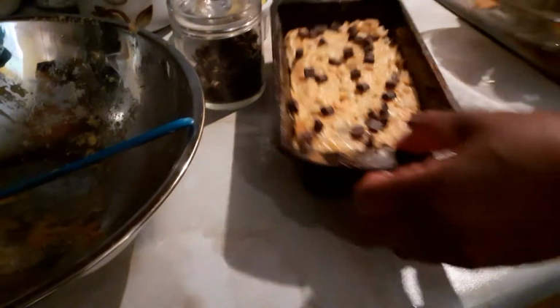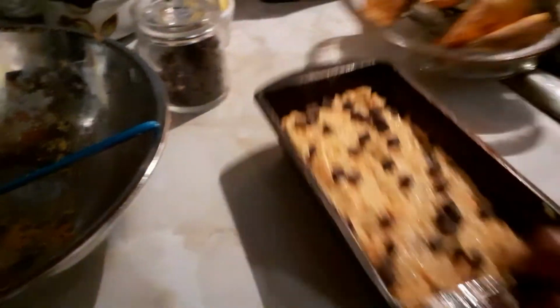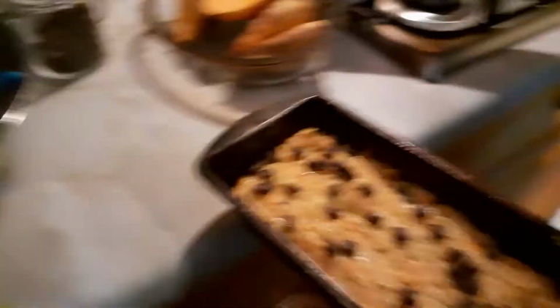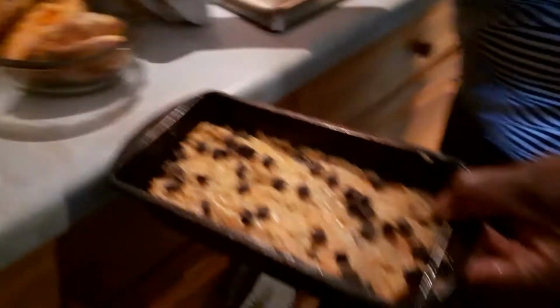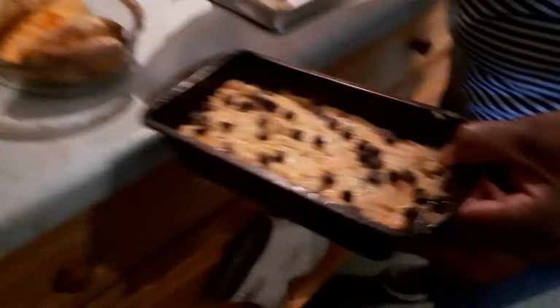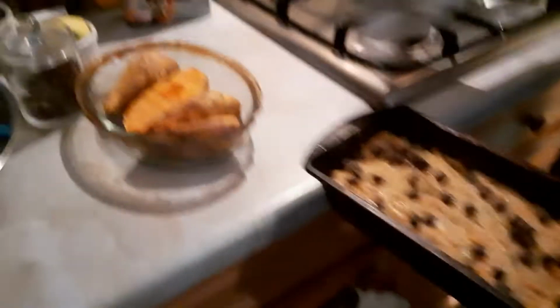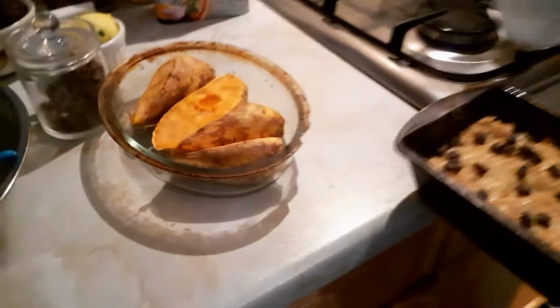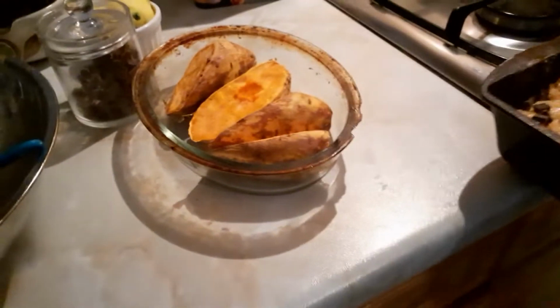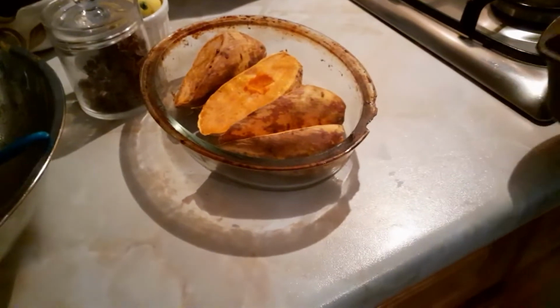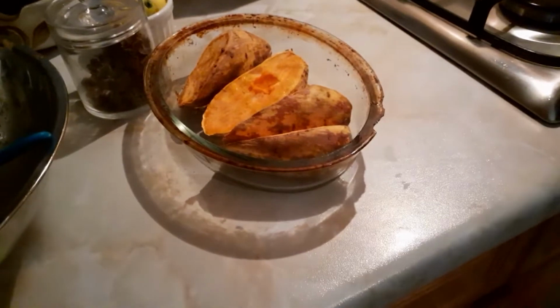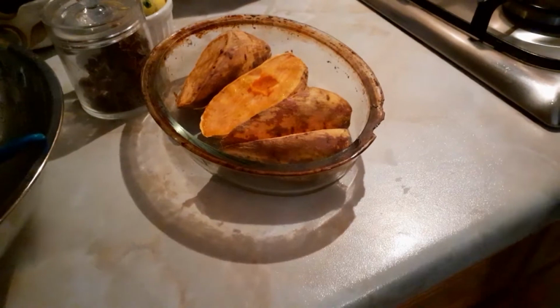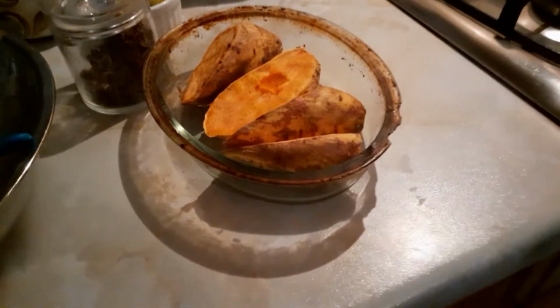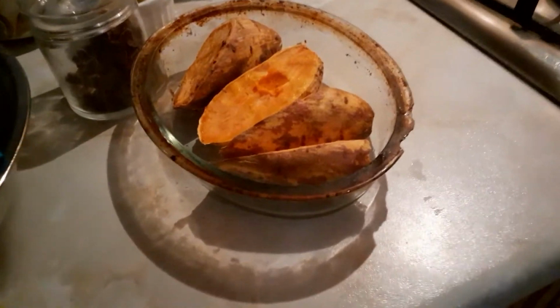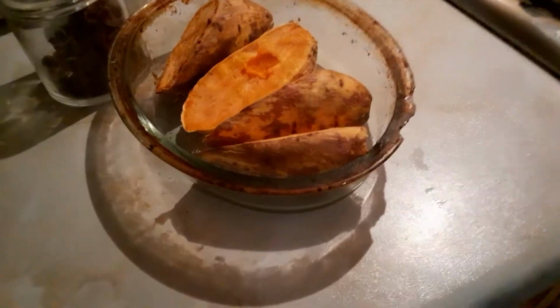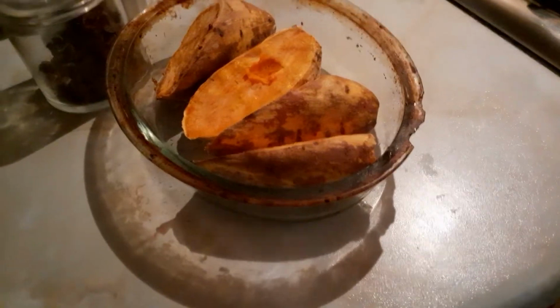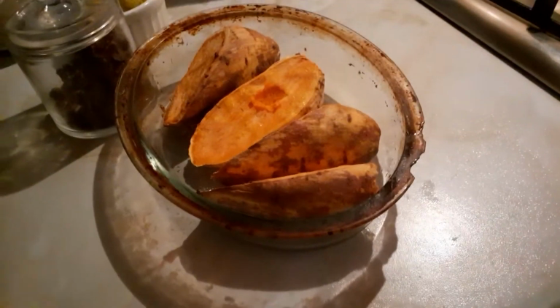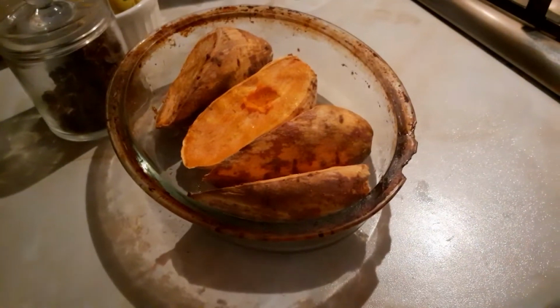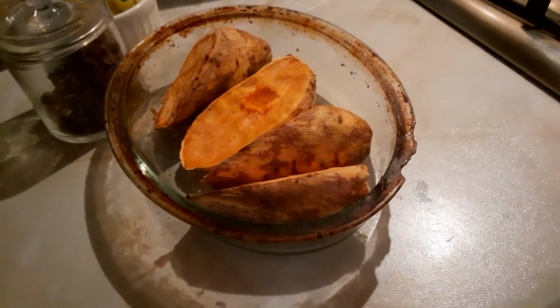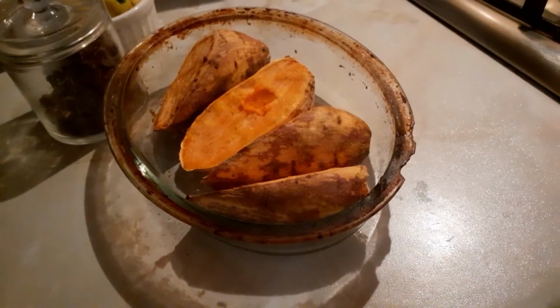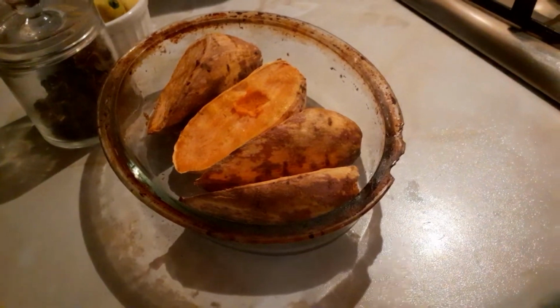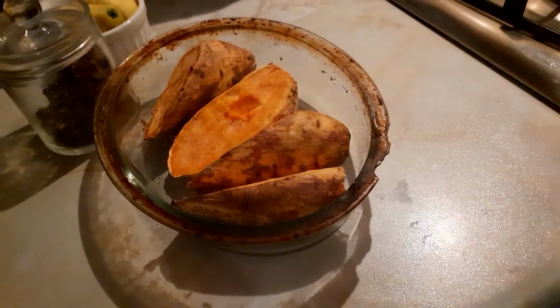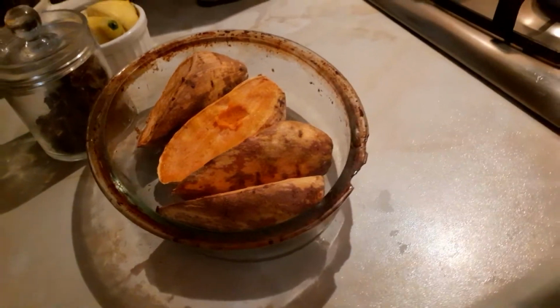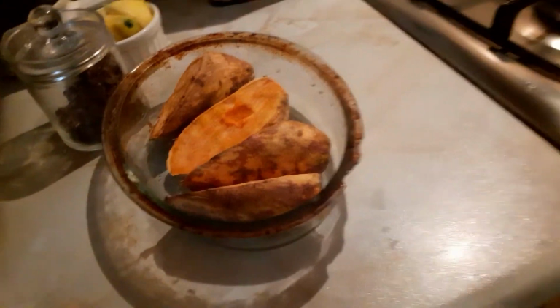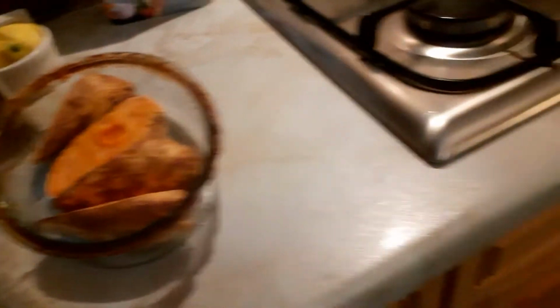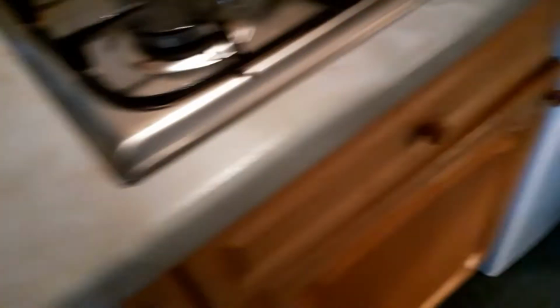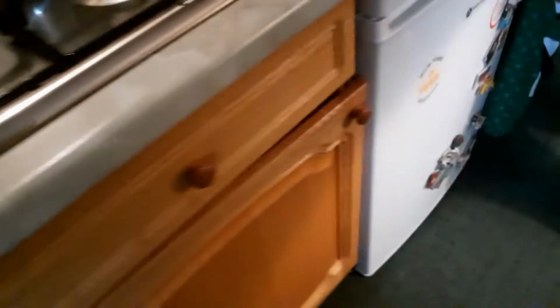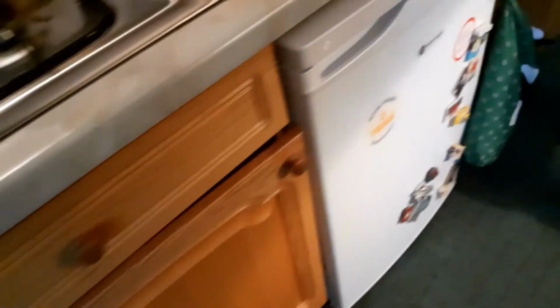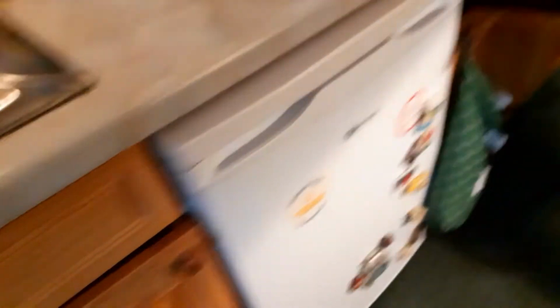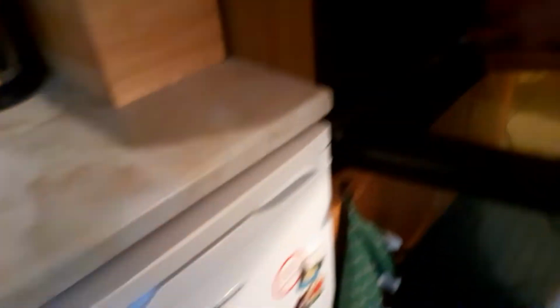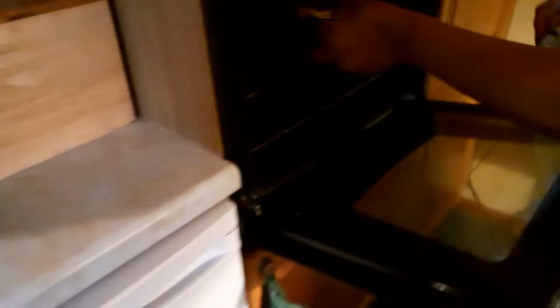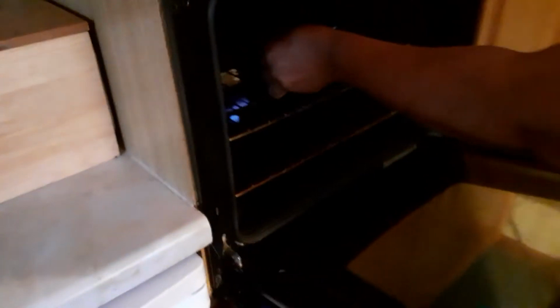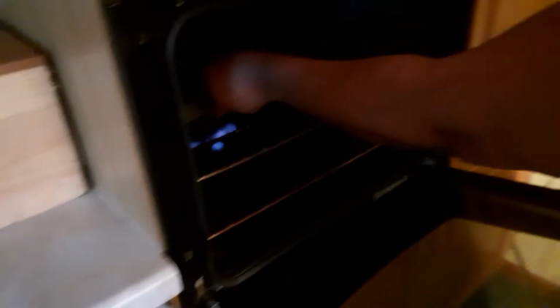This was my sweet potato — I roast my sweet potato, I'm gonna eat tonight with my veggies. So I'm gonna put this in the oven as well.